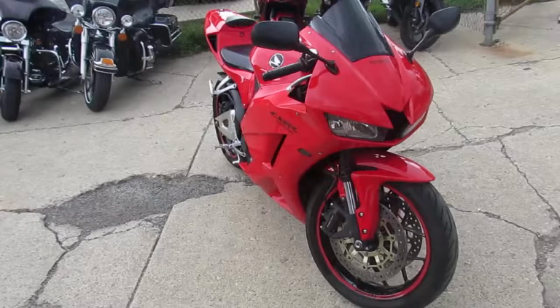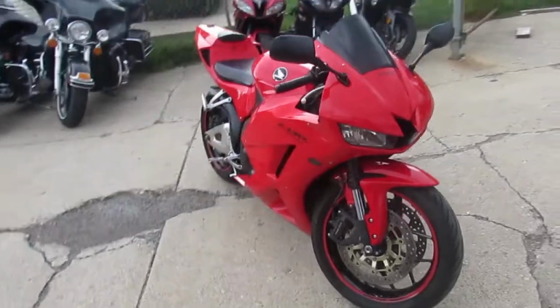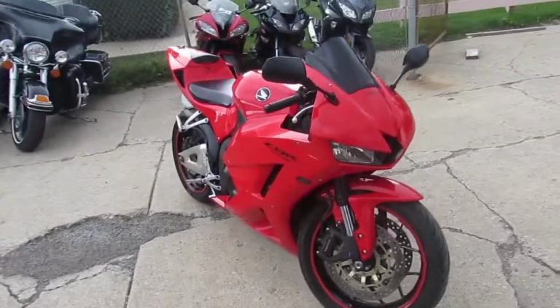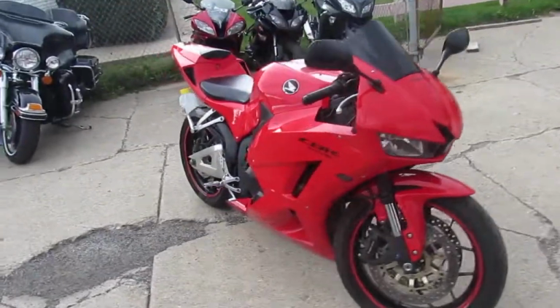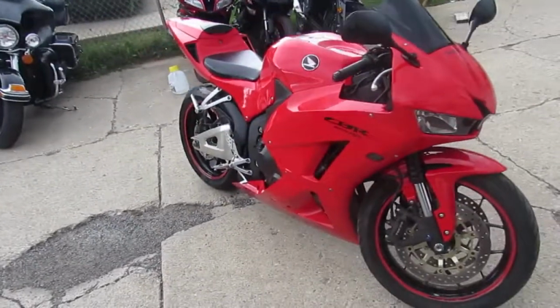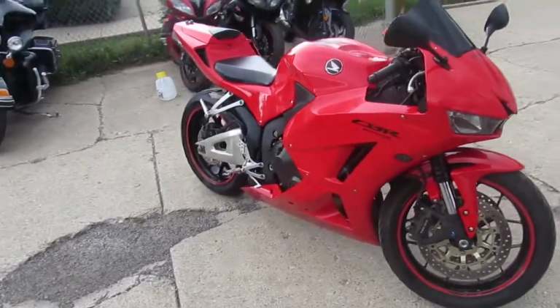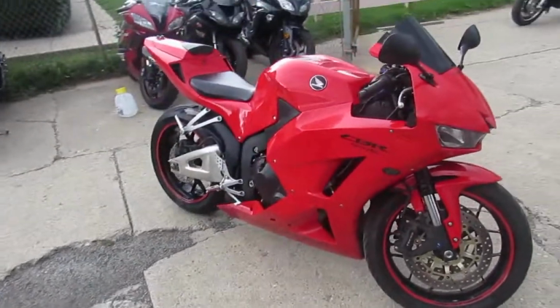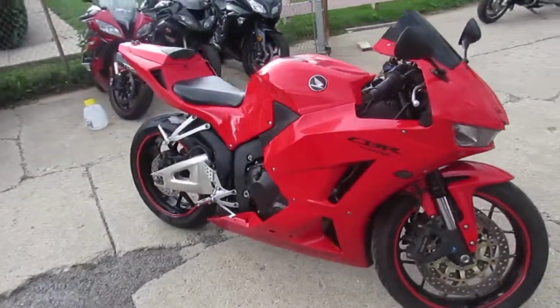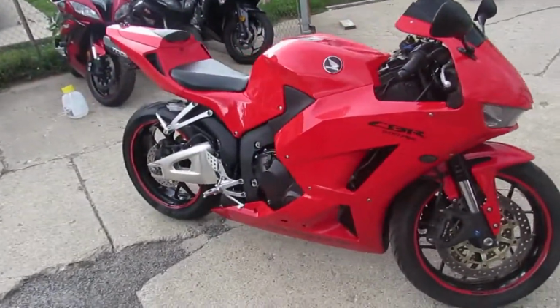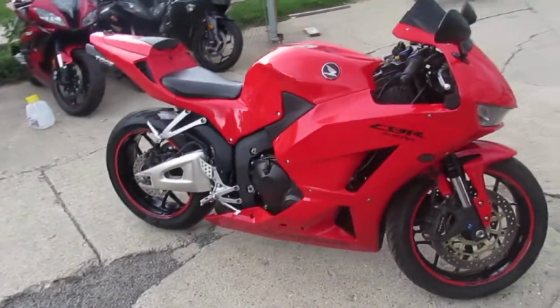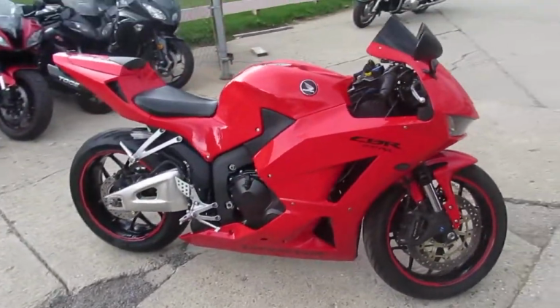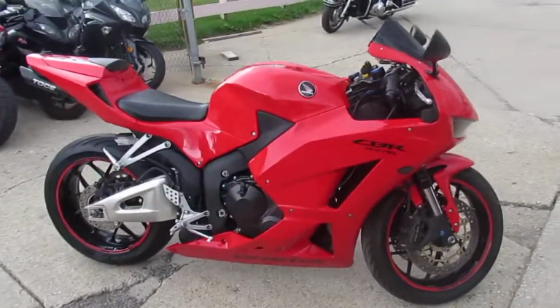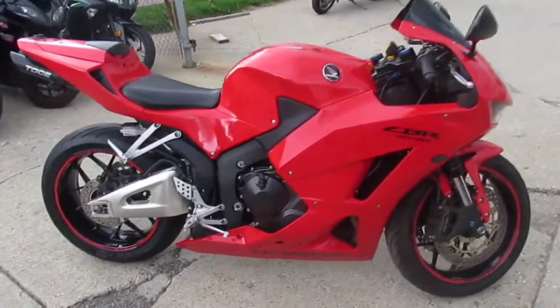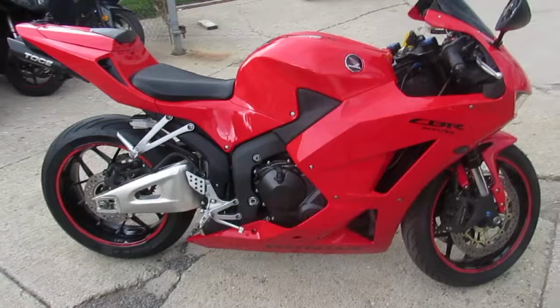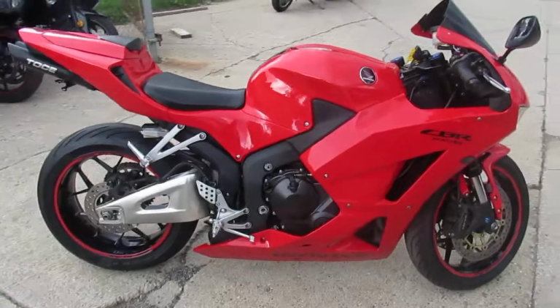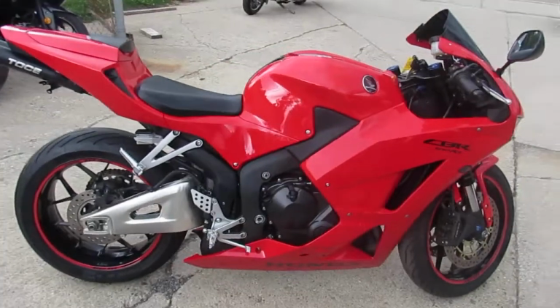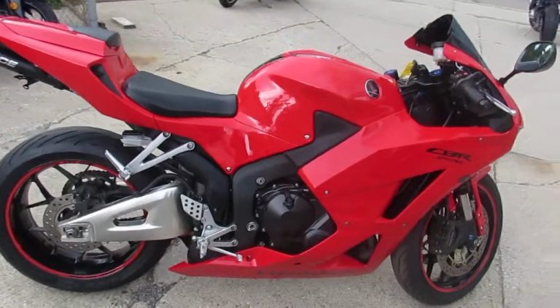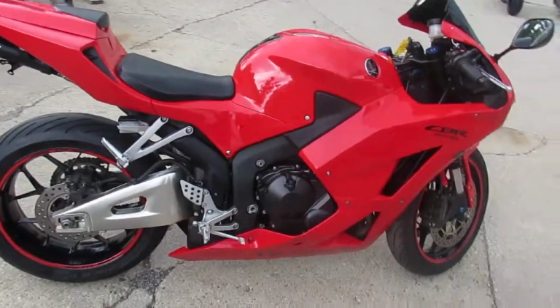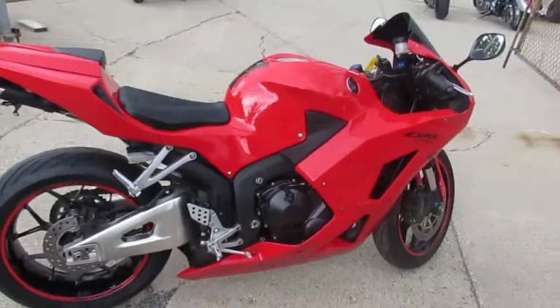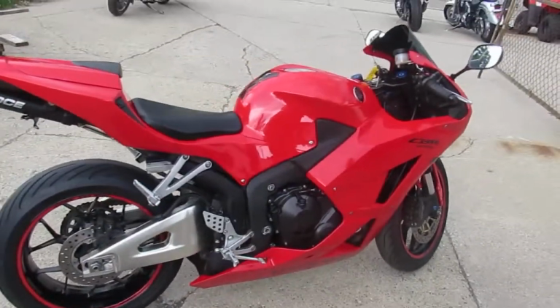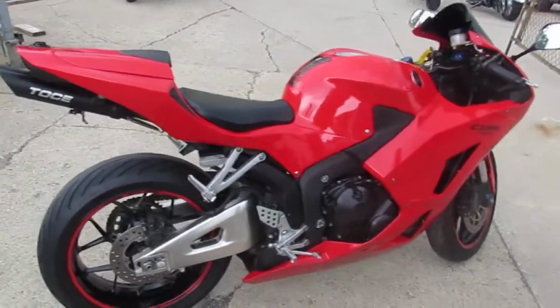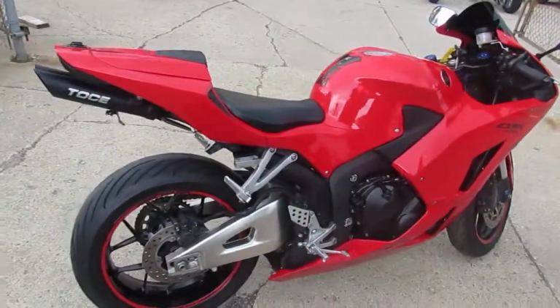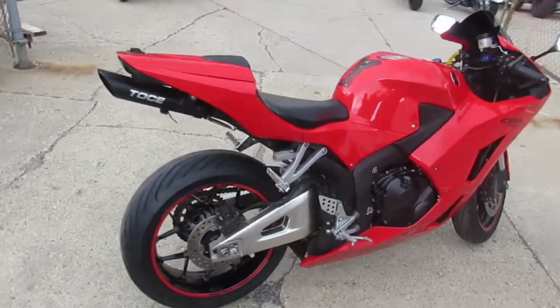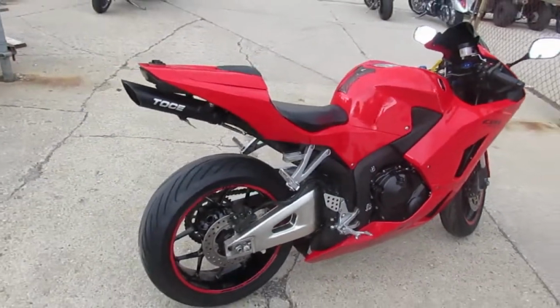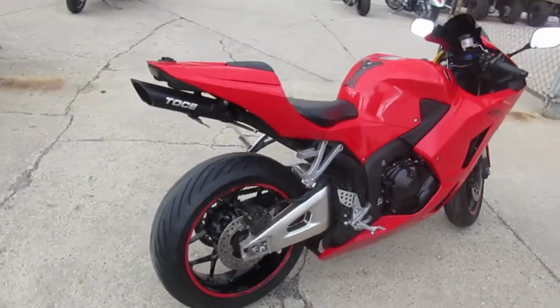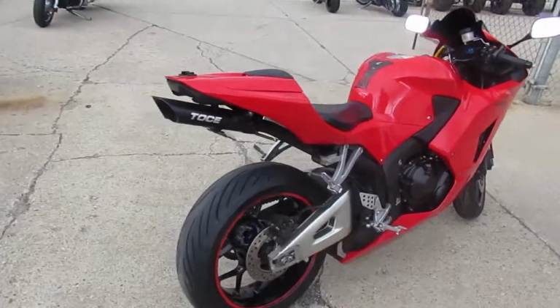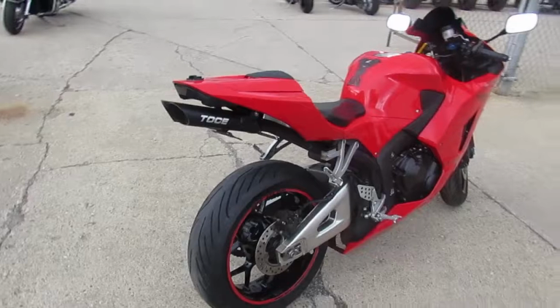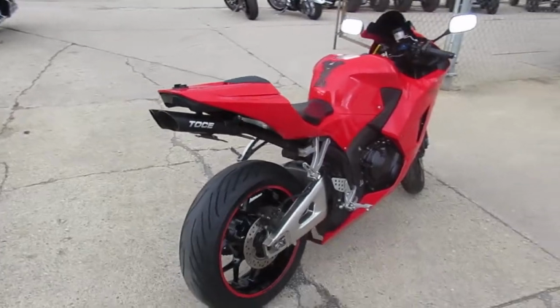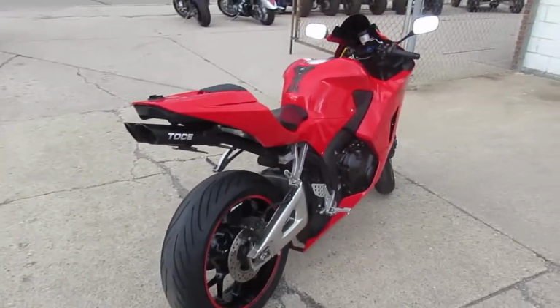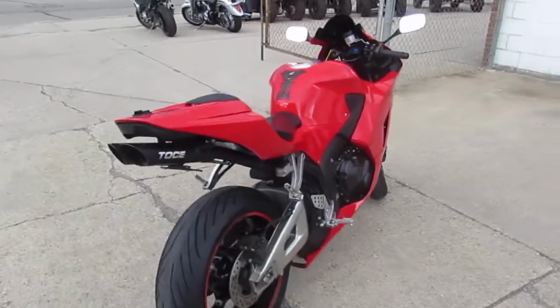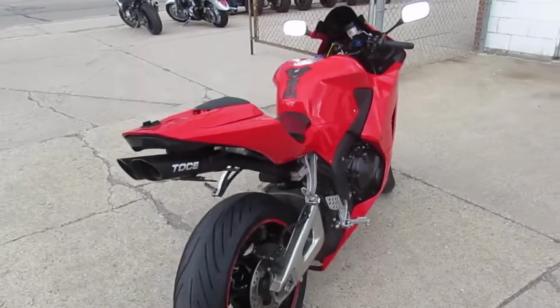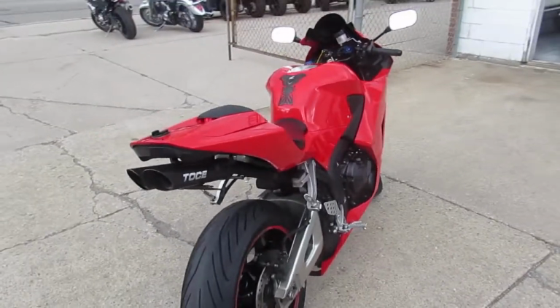This CBR is loaded up with all the extras. It's got a Tosh exhaust — hopefully I pronounced it right — a blacked out windscreen, fender eliminator kit, solo seat, and flush mount front turn signals.